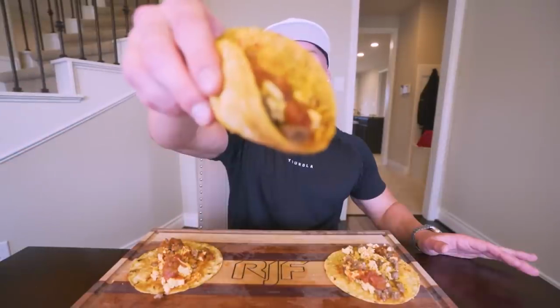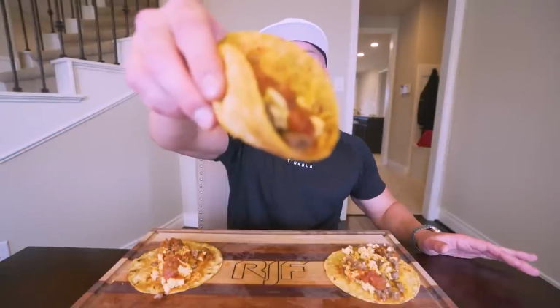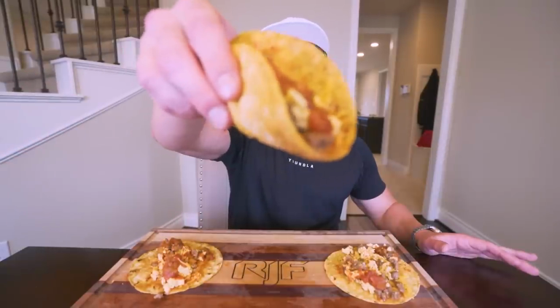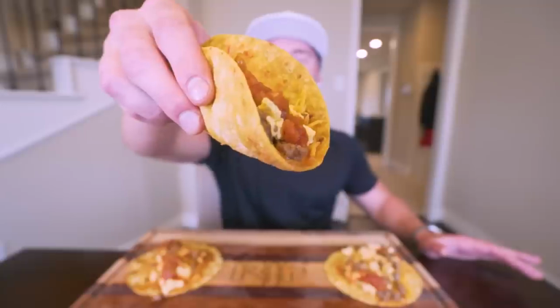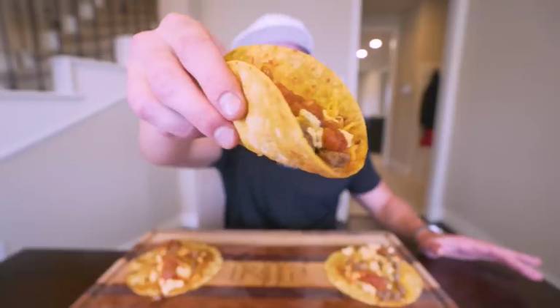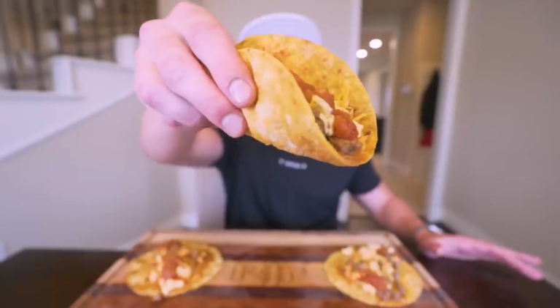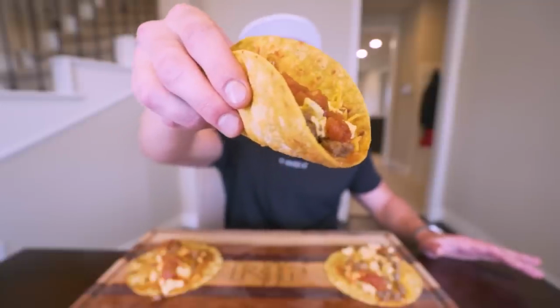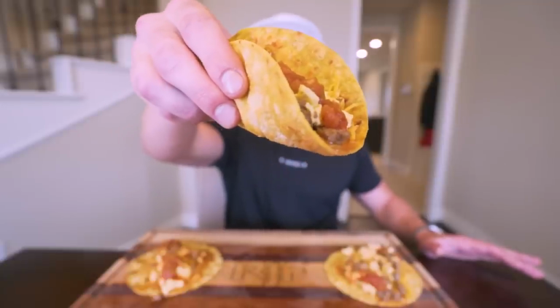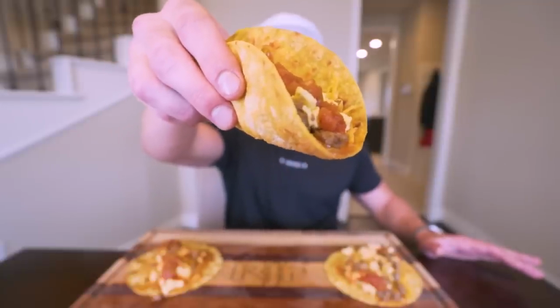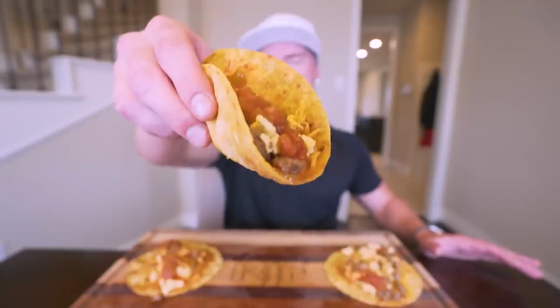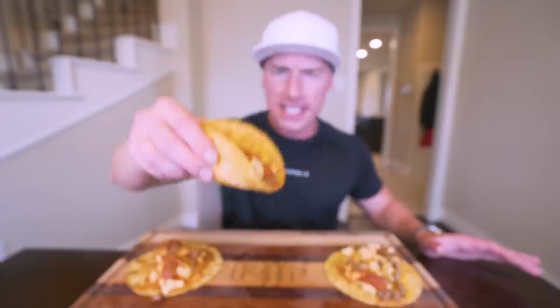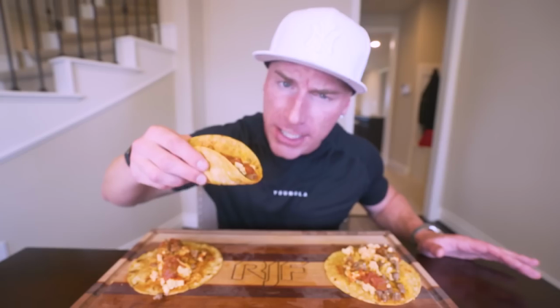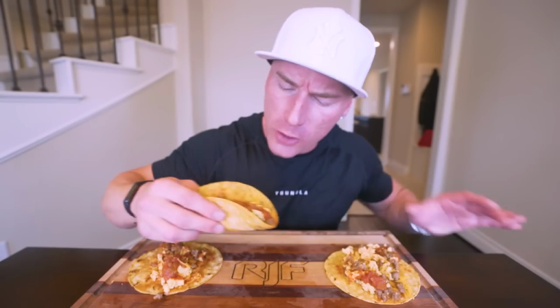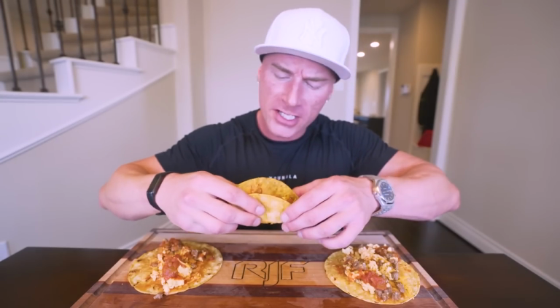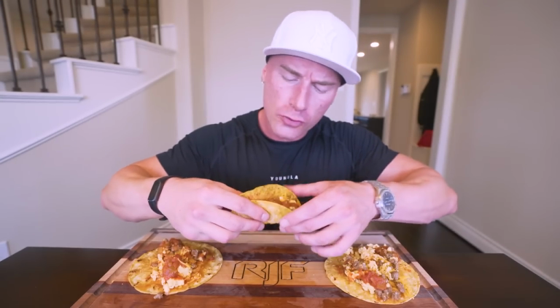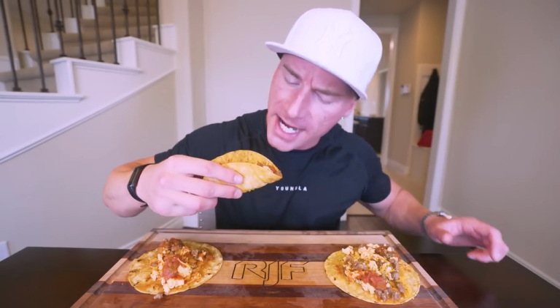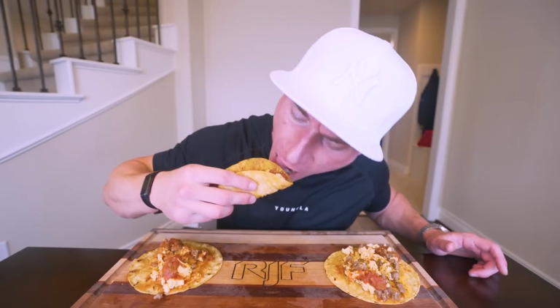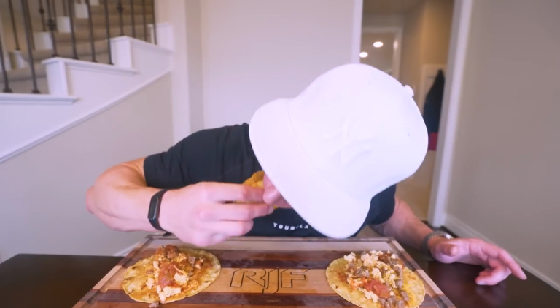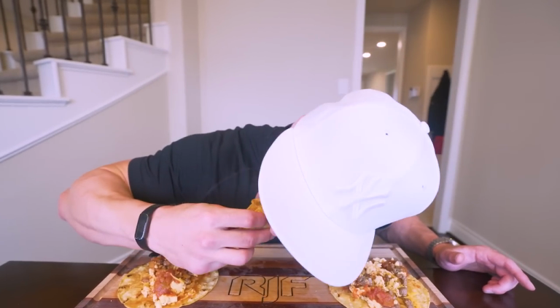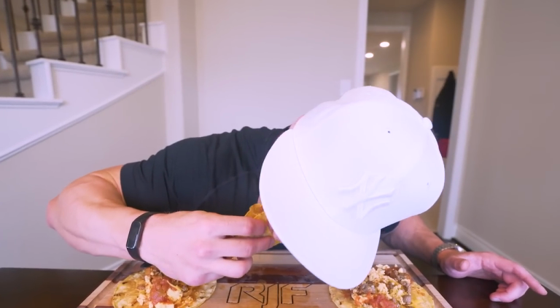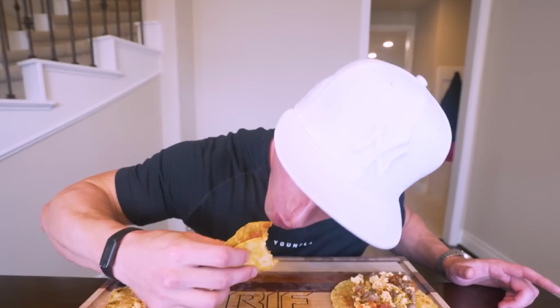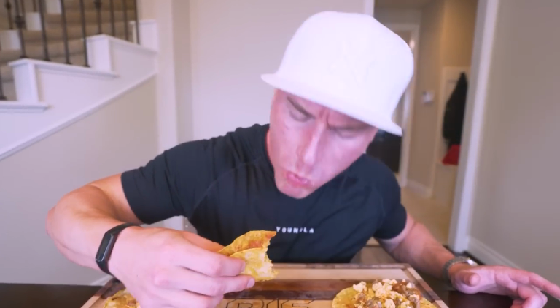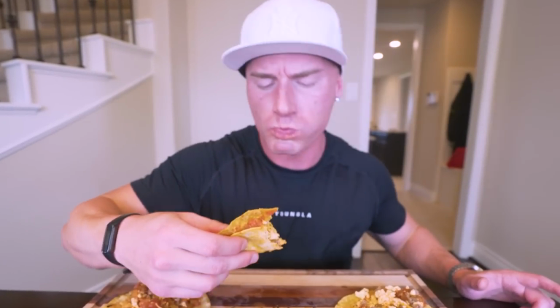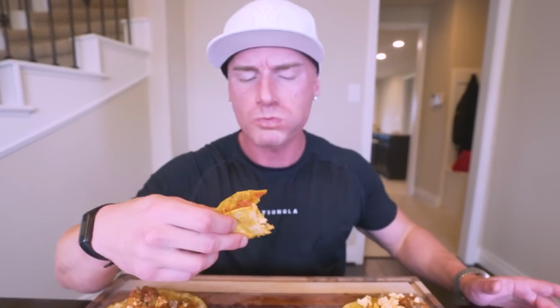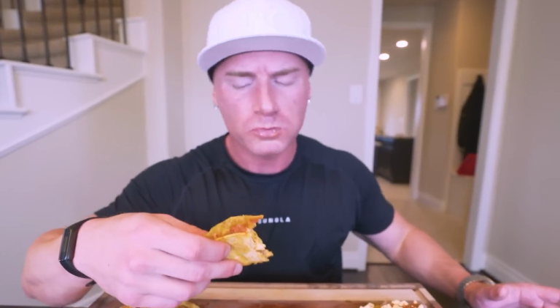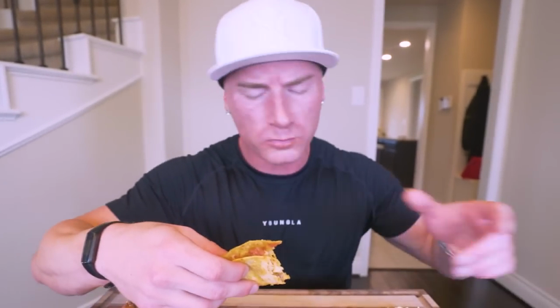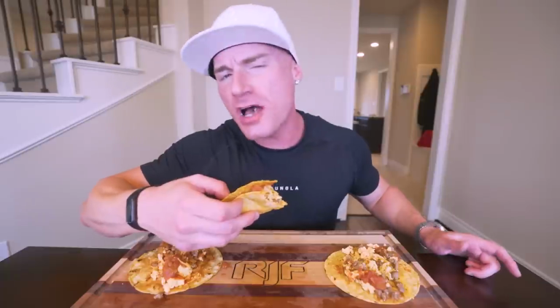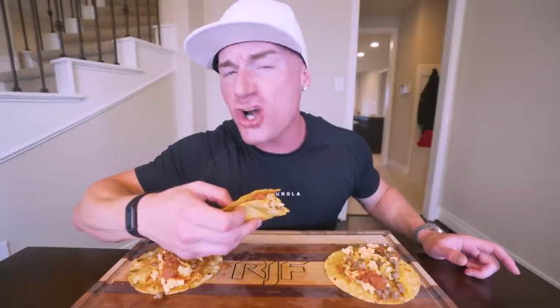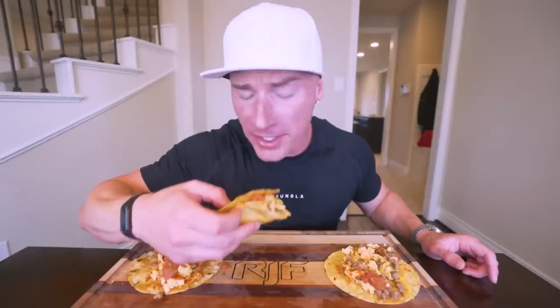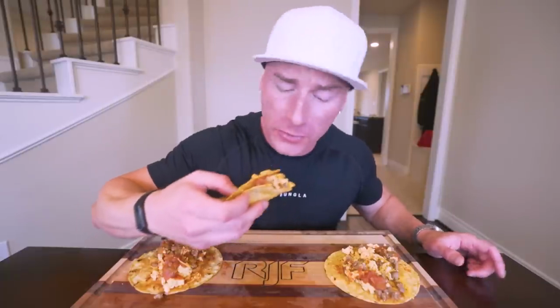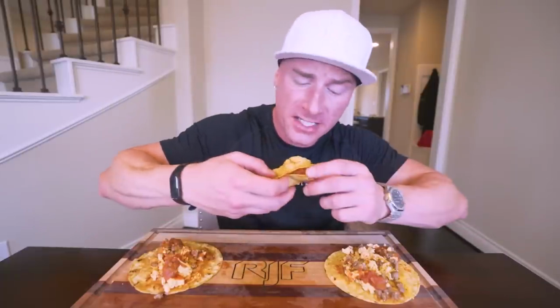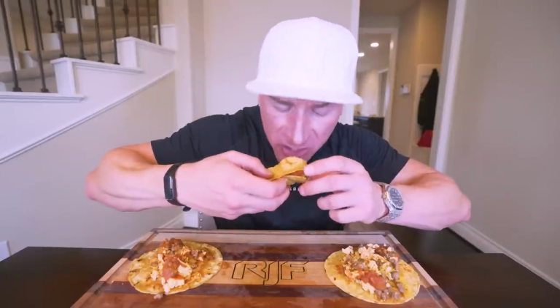Check it out, baby. You already seen it - sausage, egg, cheese, all the fixings guaranteed to be a hit. Here we go. Three, two, one. Sometimes I'm shocked that healthy food can taste this good.